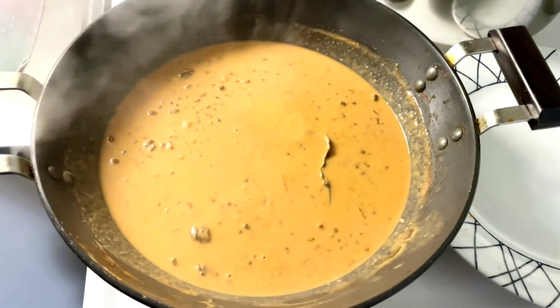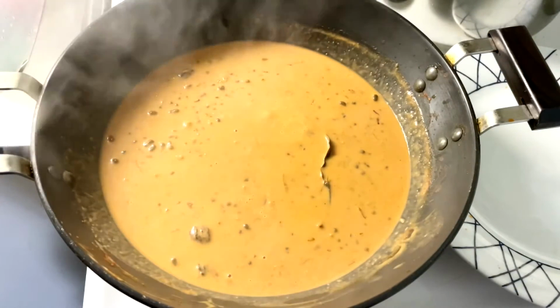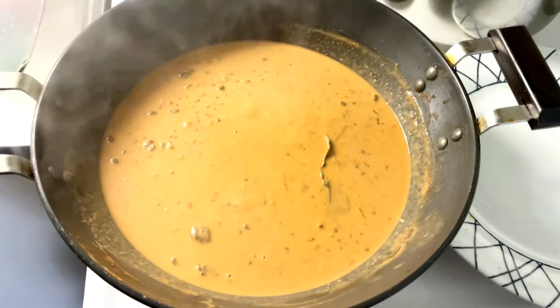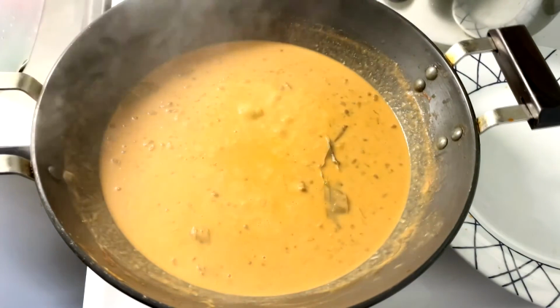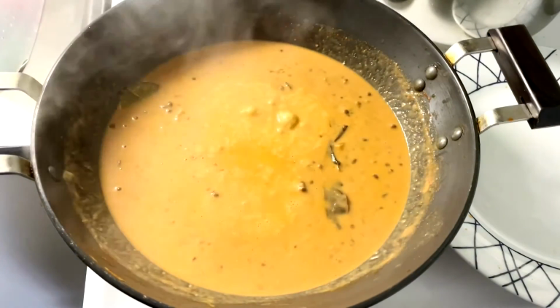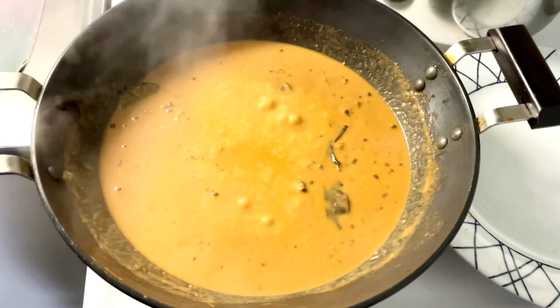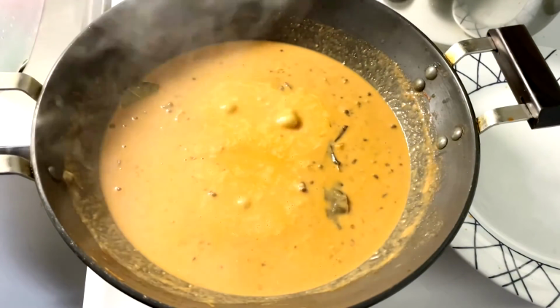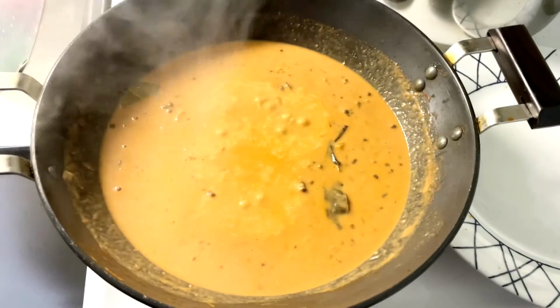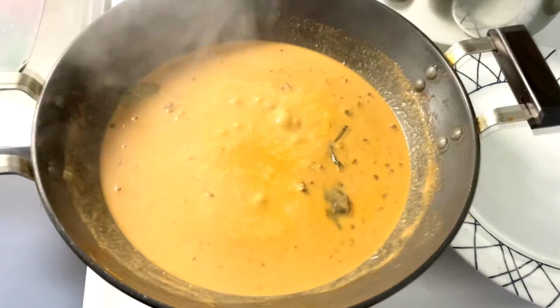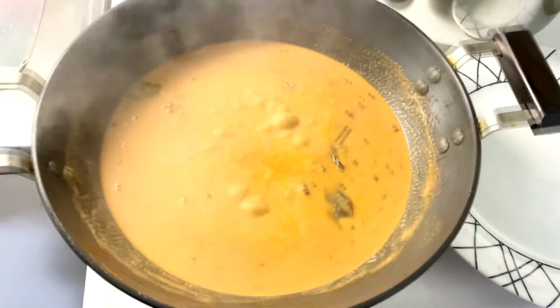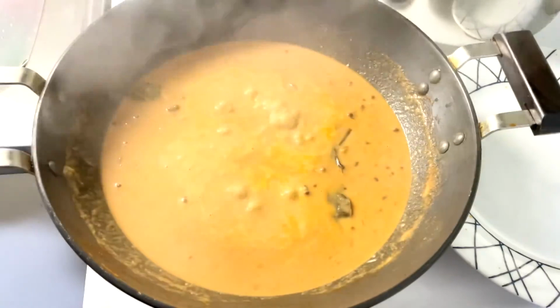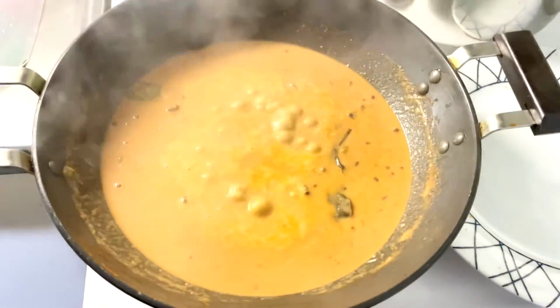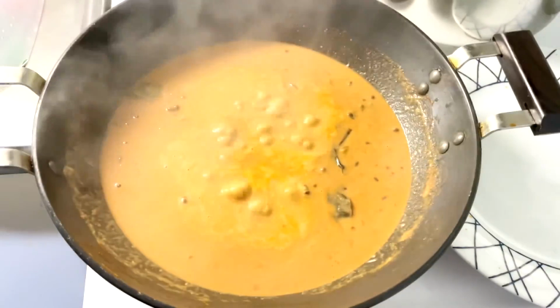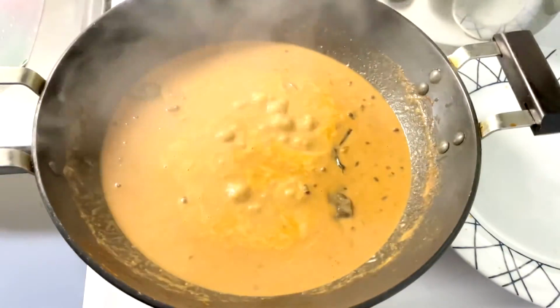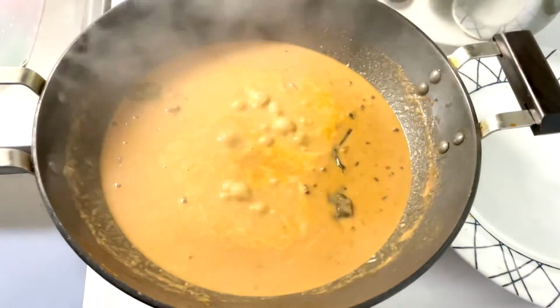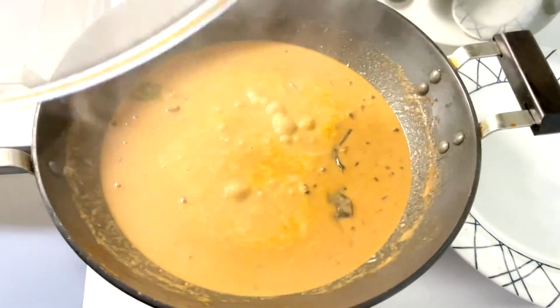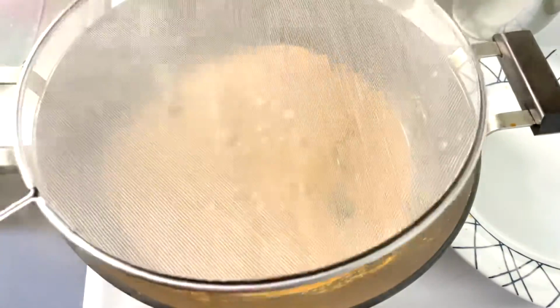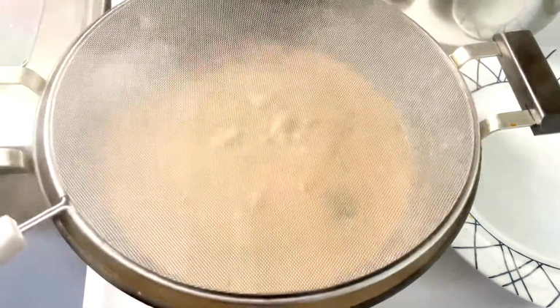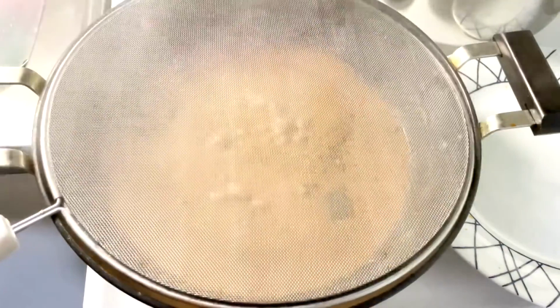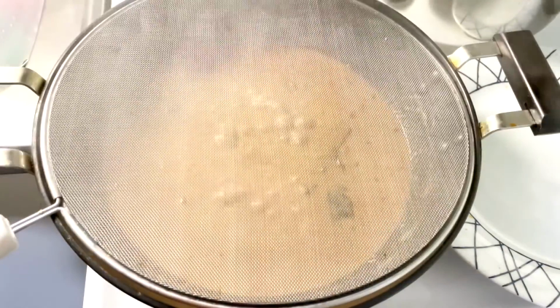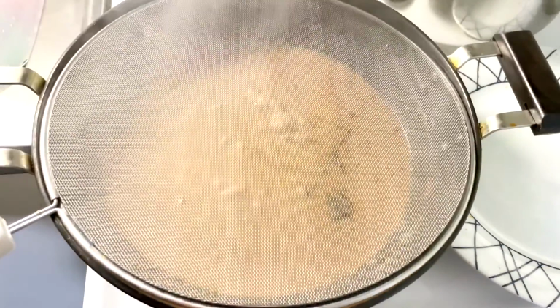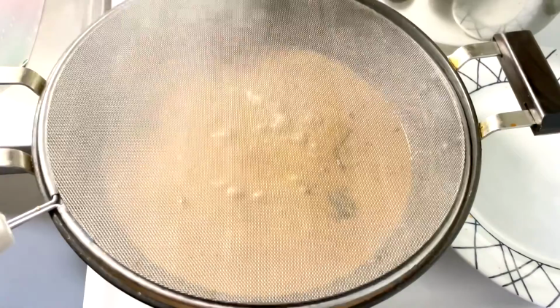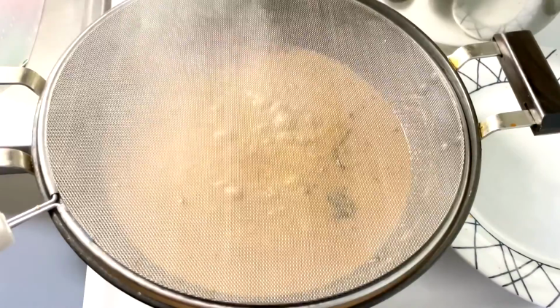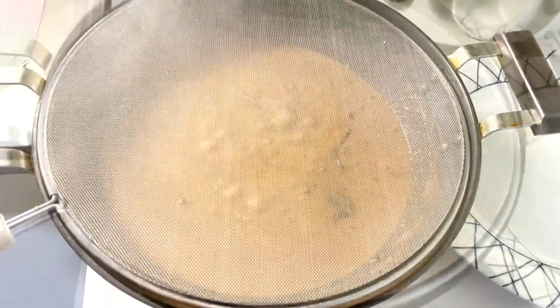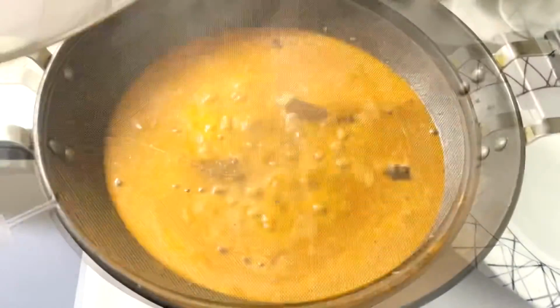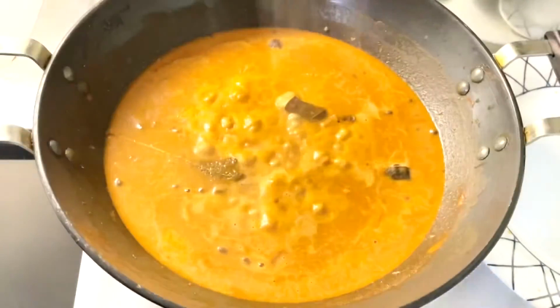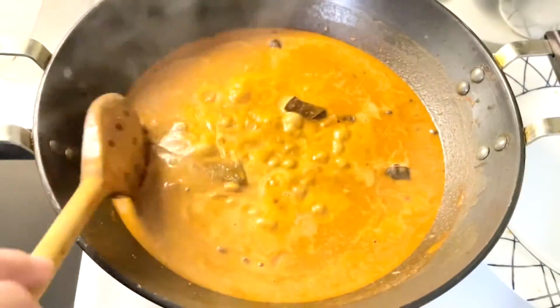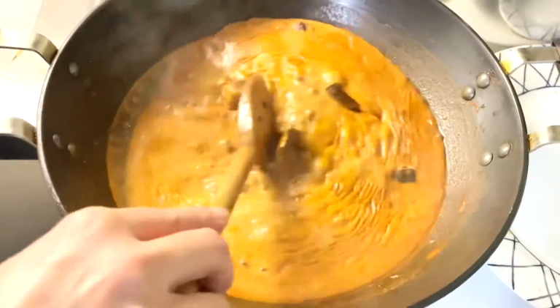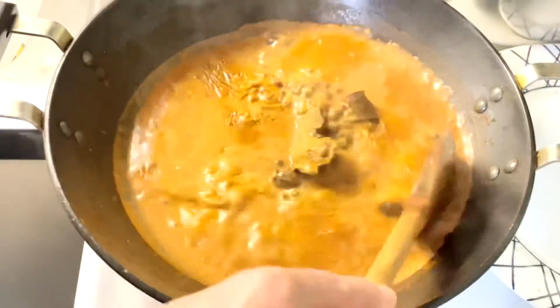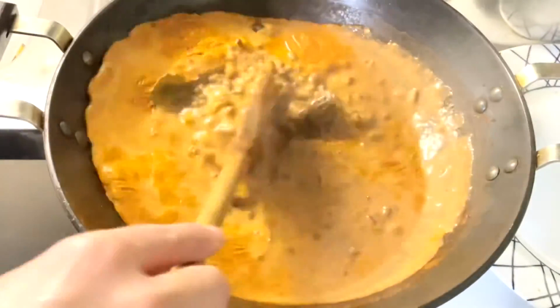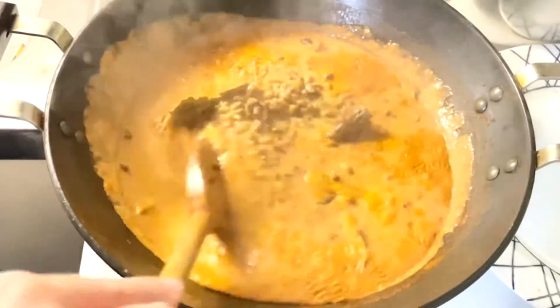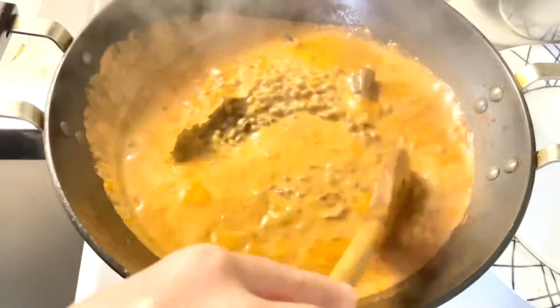Once it starts boiling, we are going to cover and let it simmer on low to medium heat for 30 minutes. Simmering is a very important step so that the dal absorbs all the flavors and turns thick.